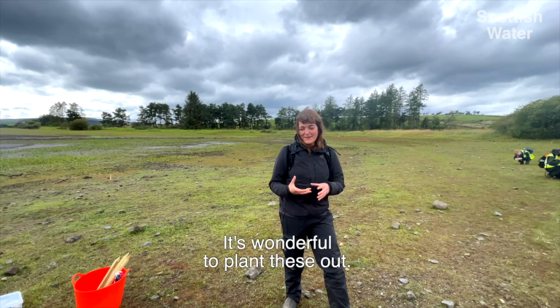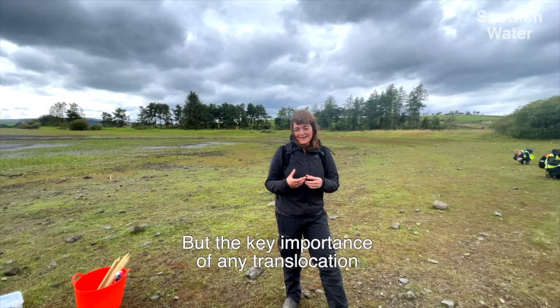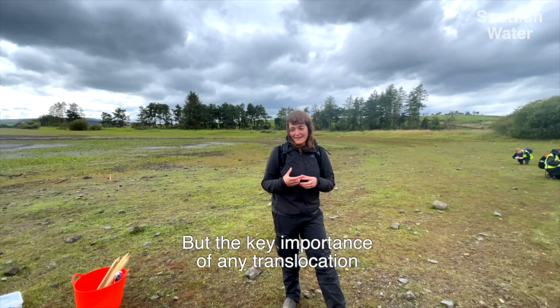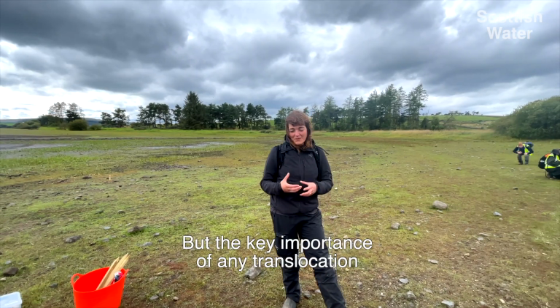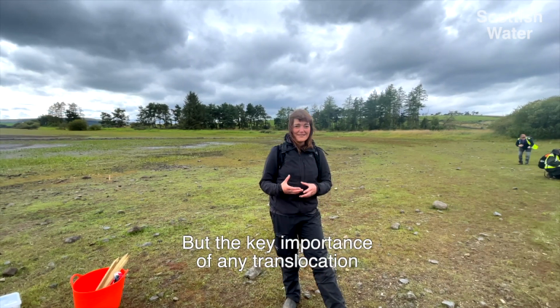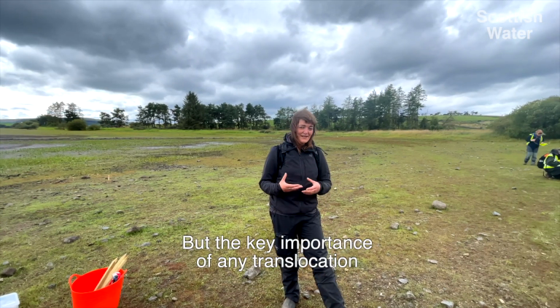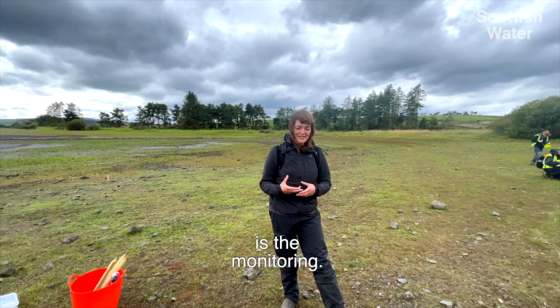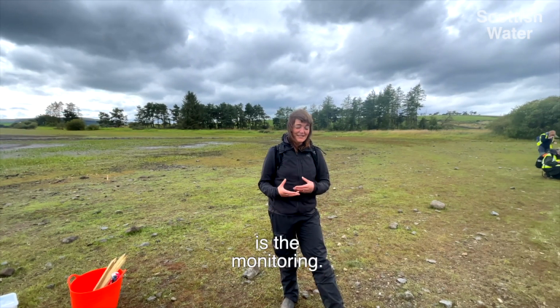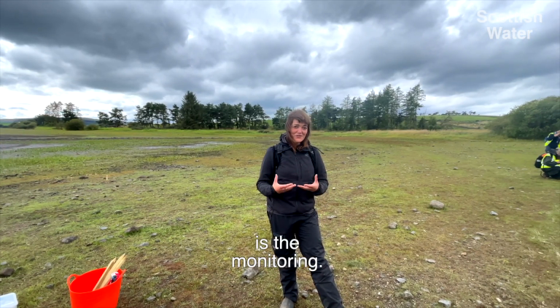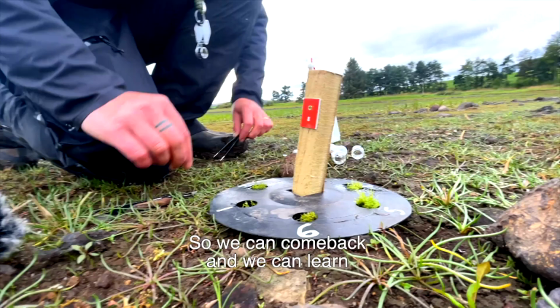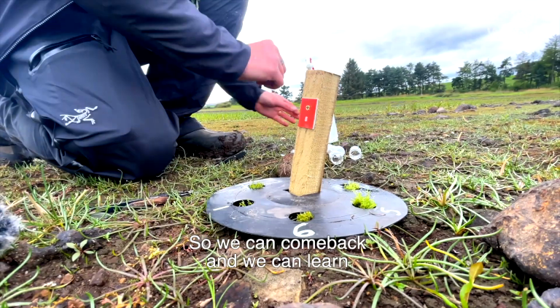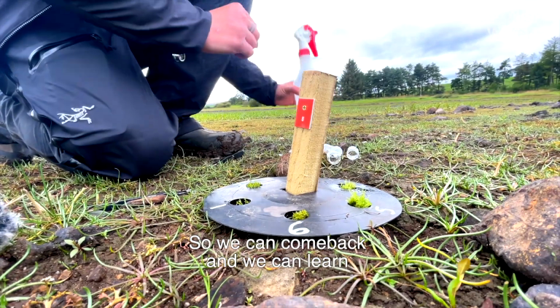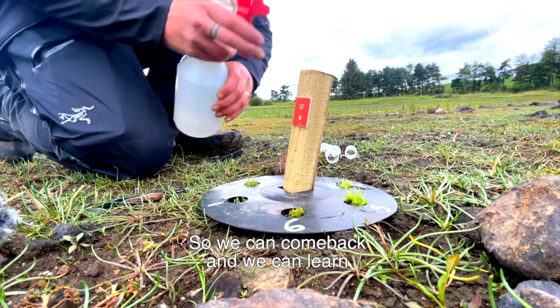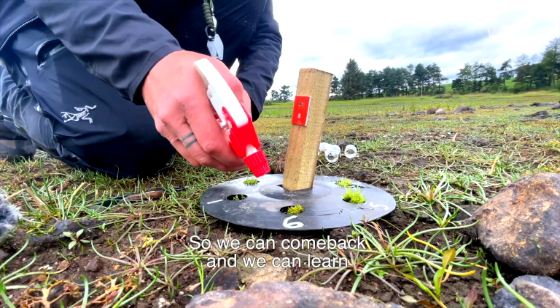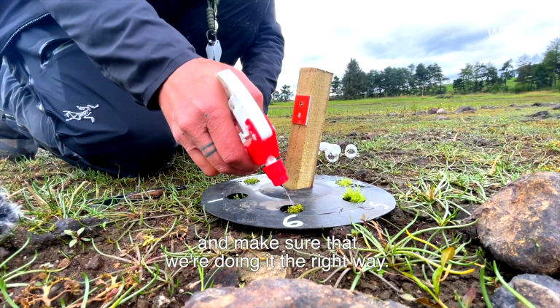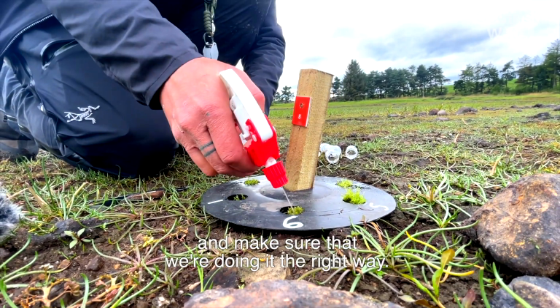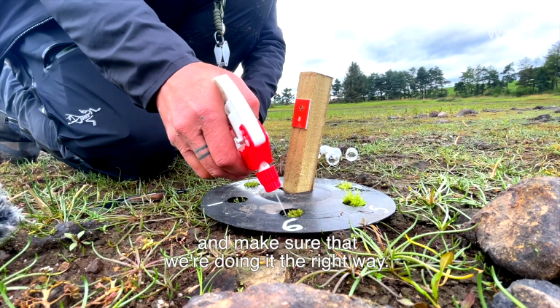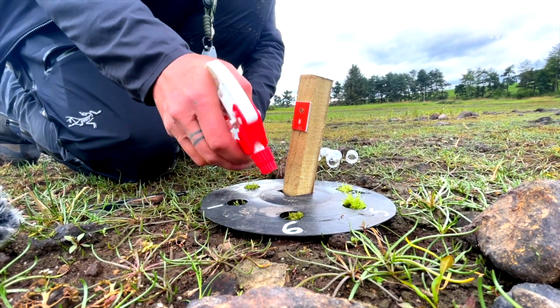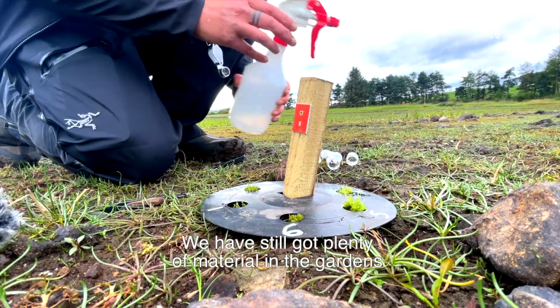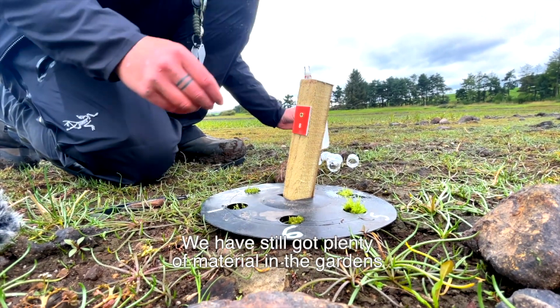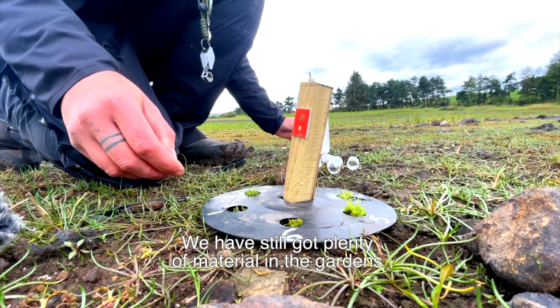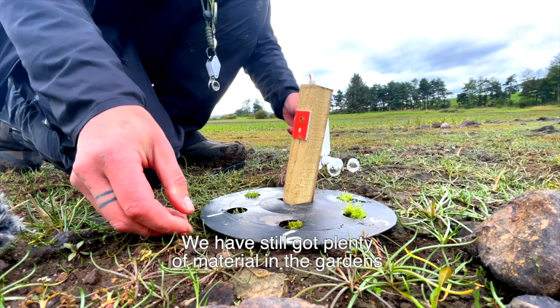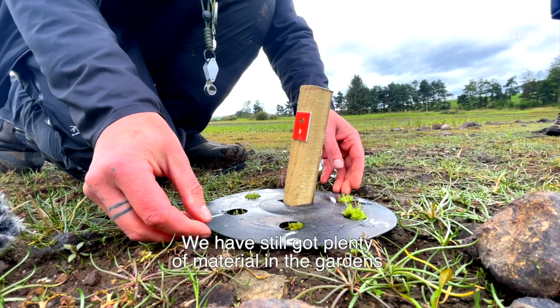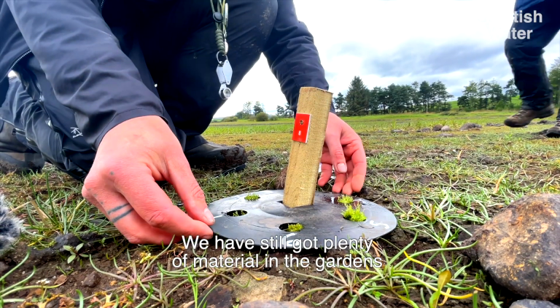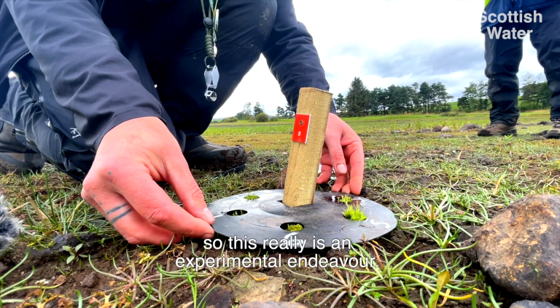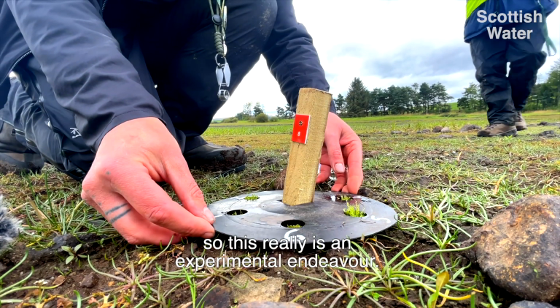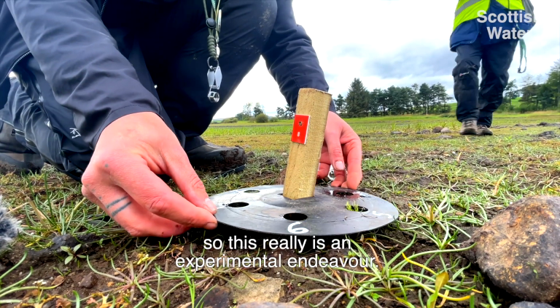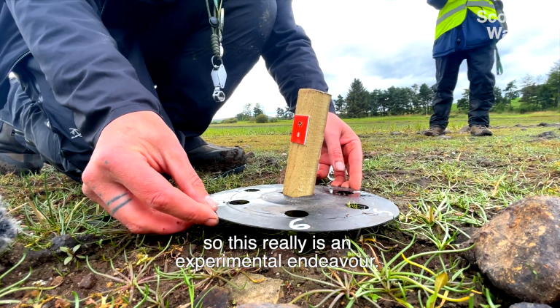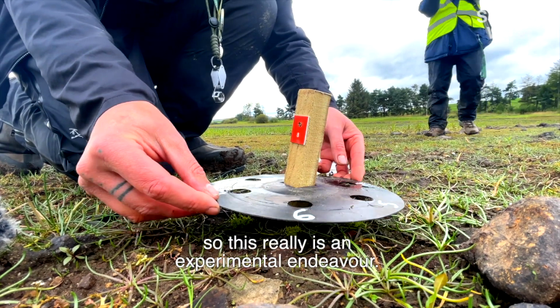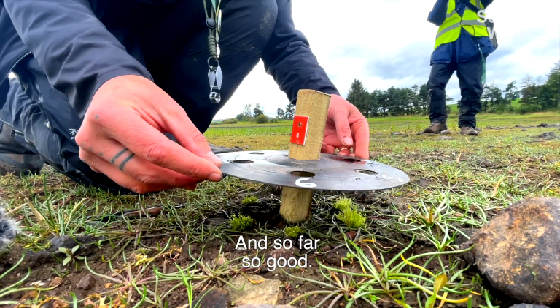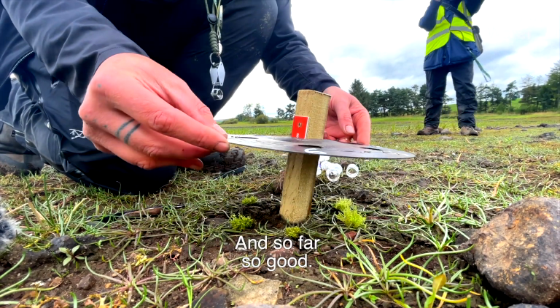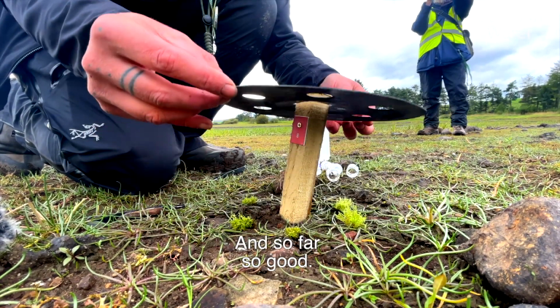It's wonderful to plant these out, but the key importance of any translocation is actually the monitoring, so we can come back, learn, and make sure that we're doing it the right way. We still have plenty of material in the gardens, so this really is an experimental endeavour — and so far so good.